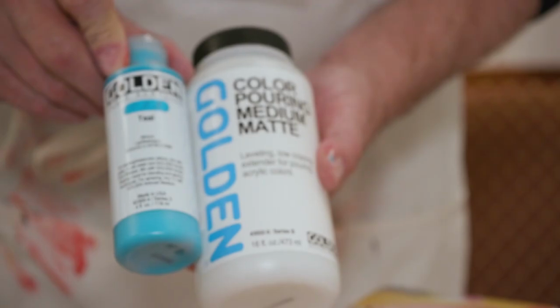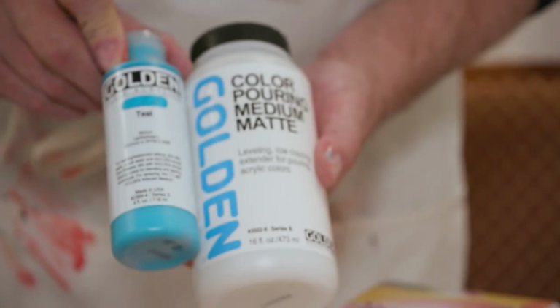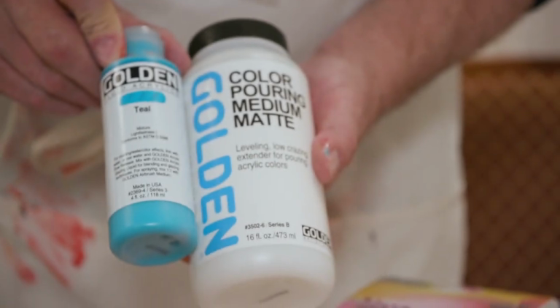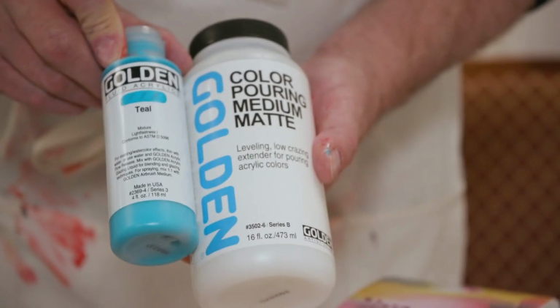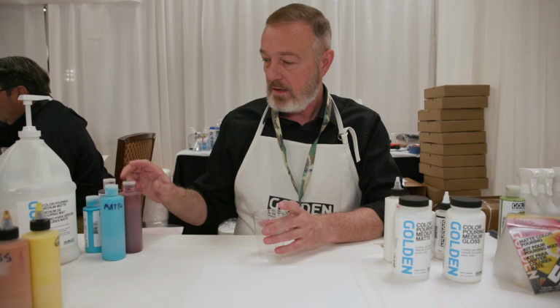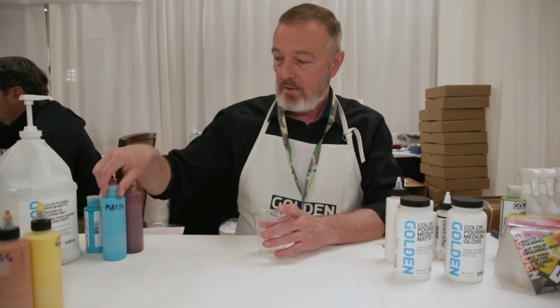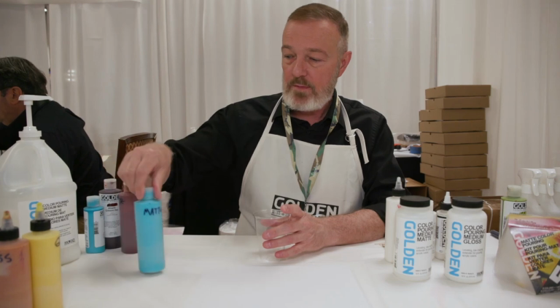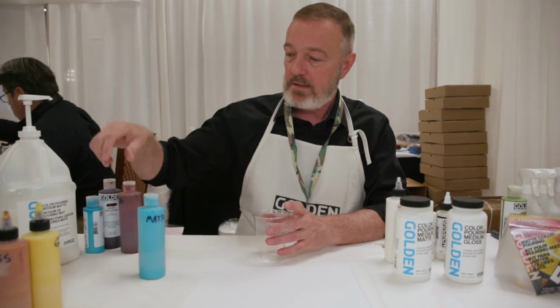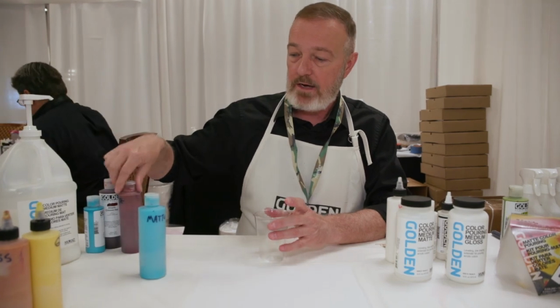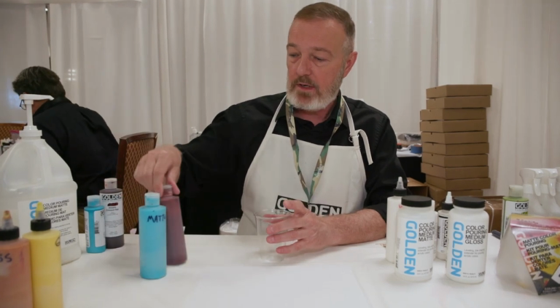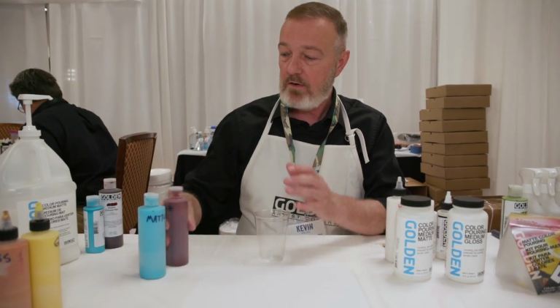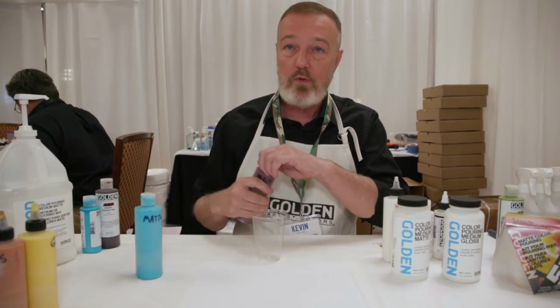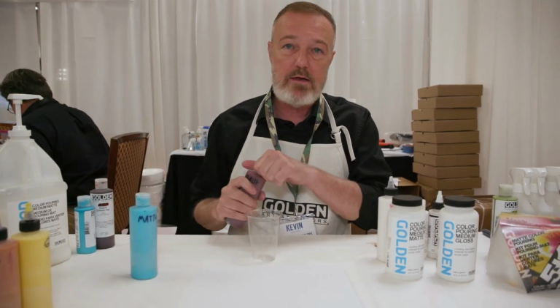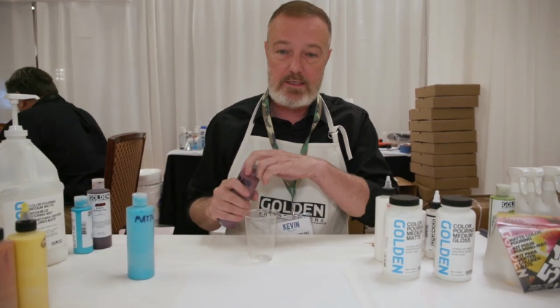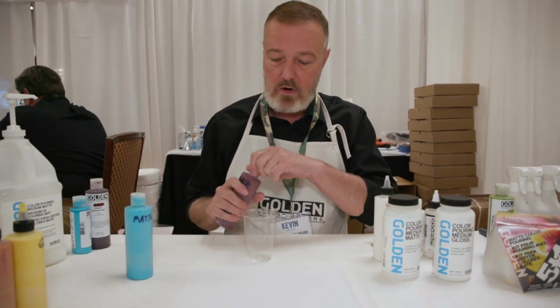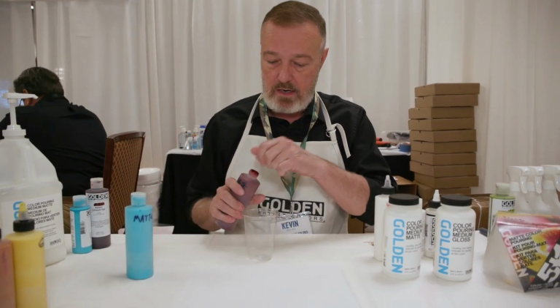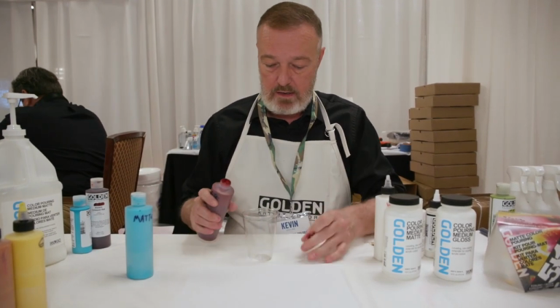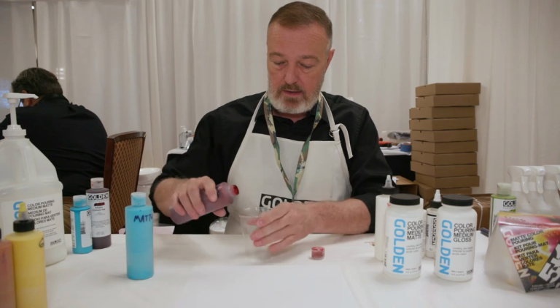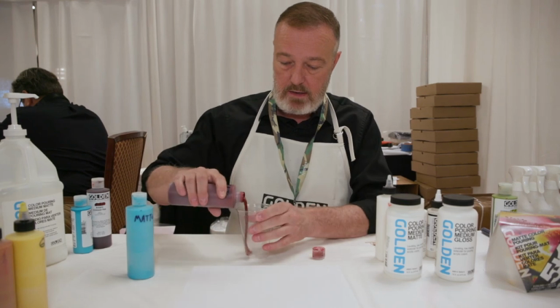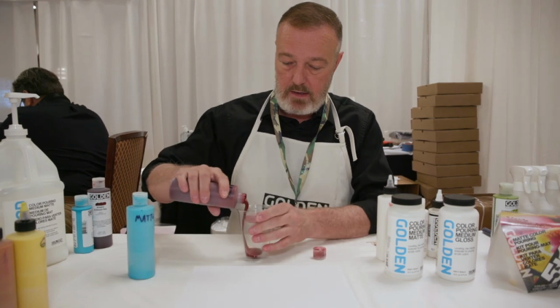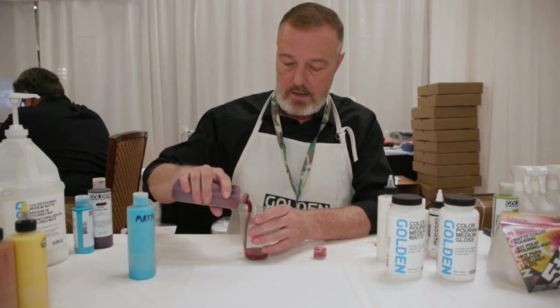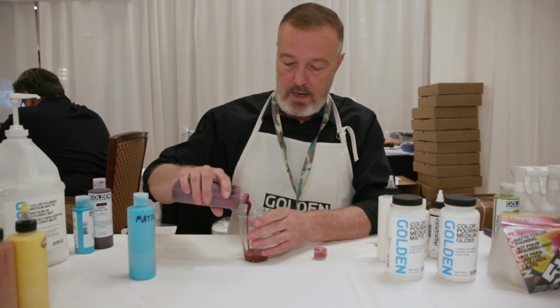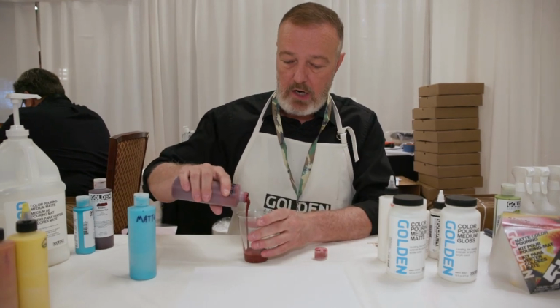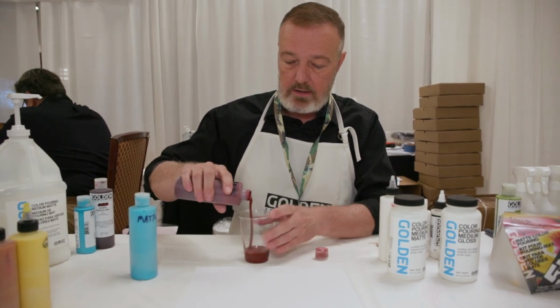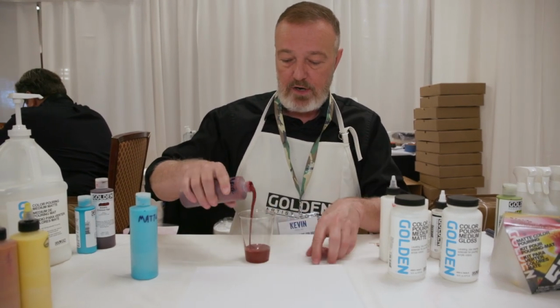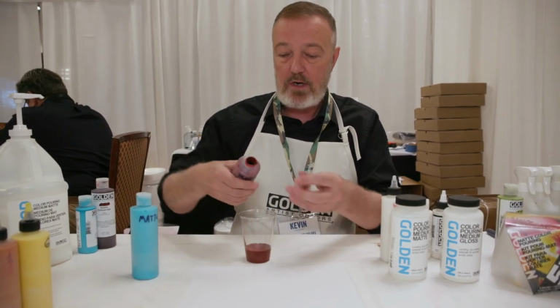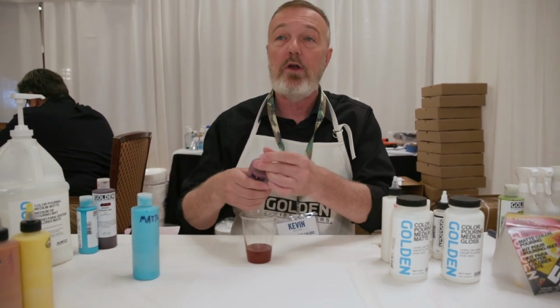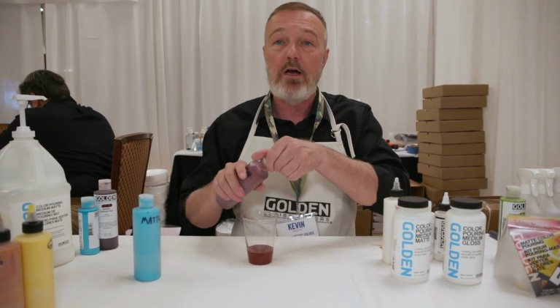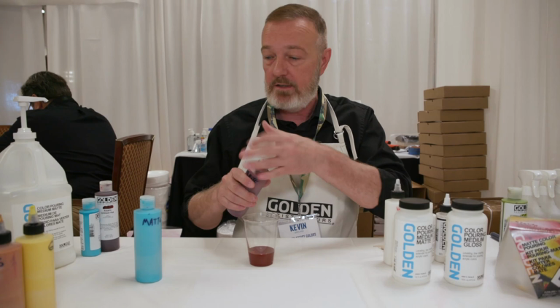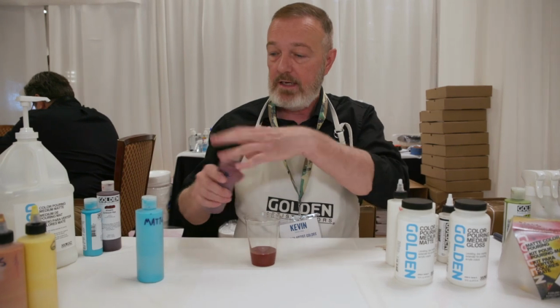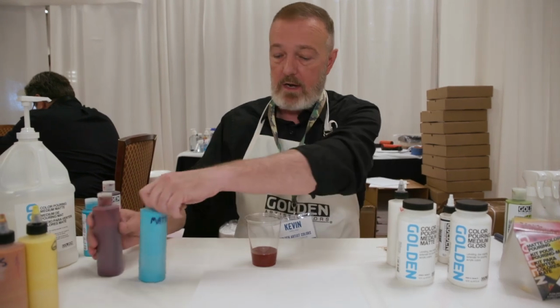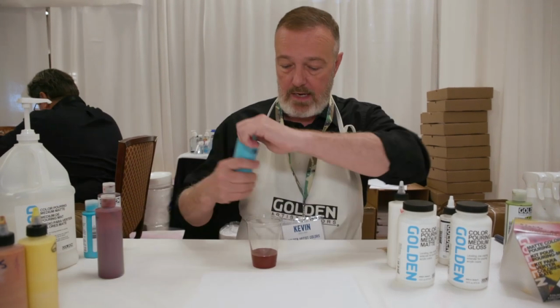We're going to do what's called a dirty pour. We've pre-mixed some color with pouring medium — it's a 10 to 1 ratio. It's kind of called a dirty pour because you put all the colors in one cup together.